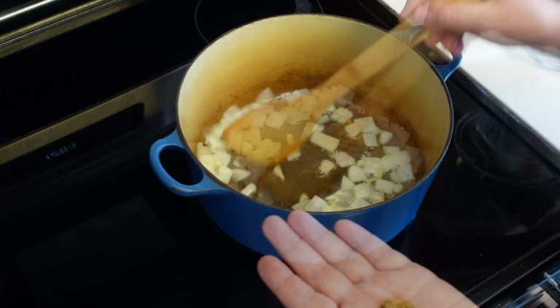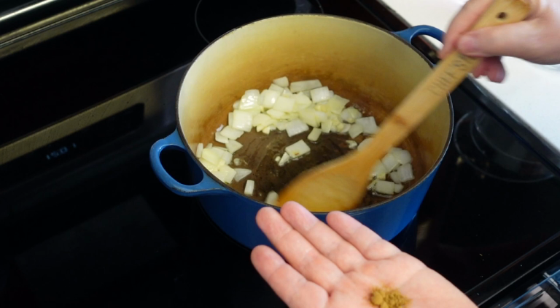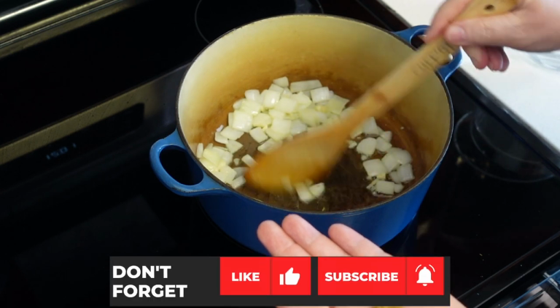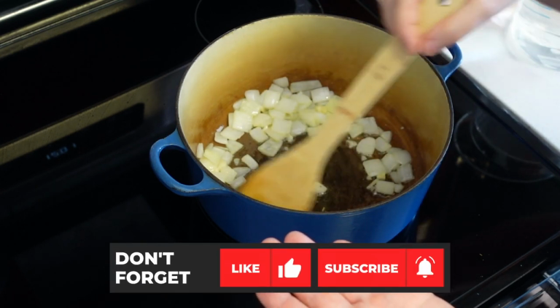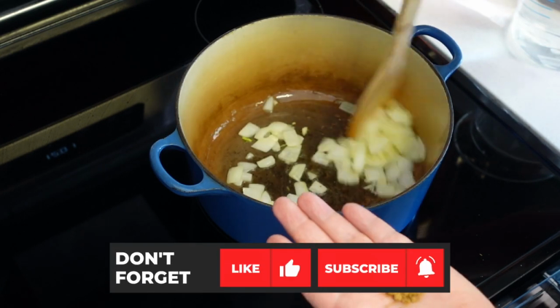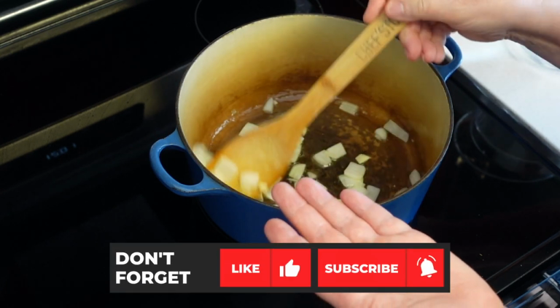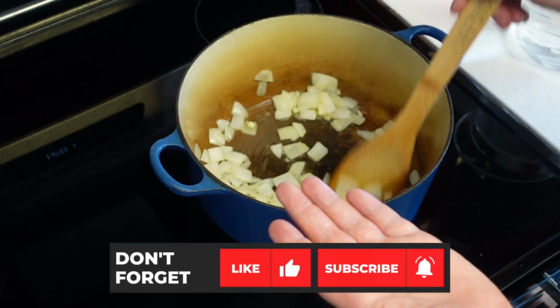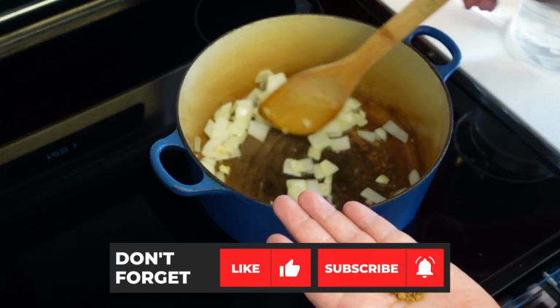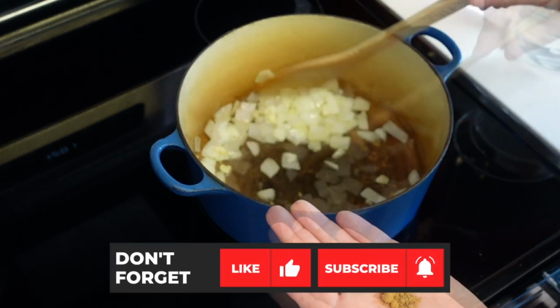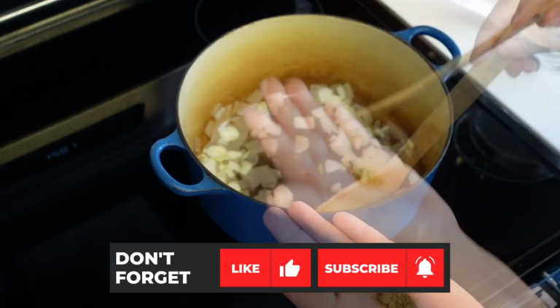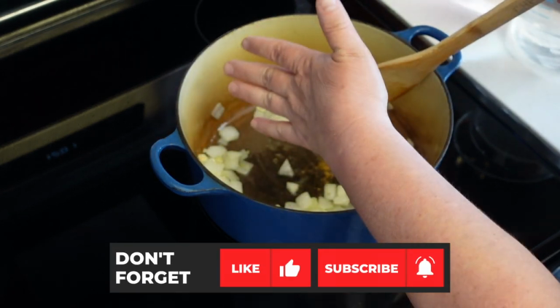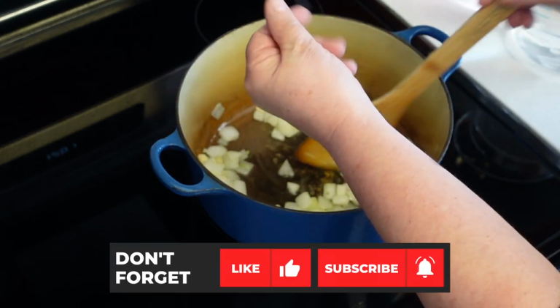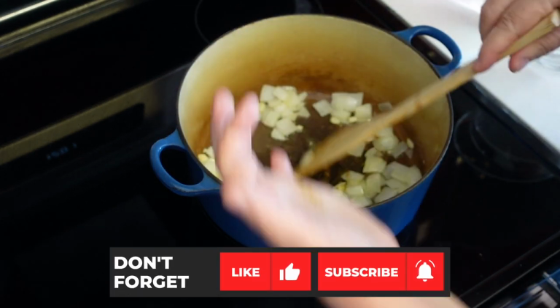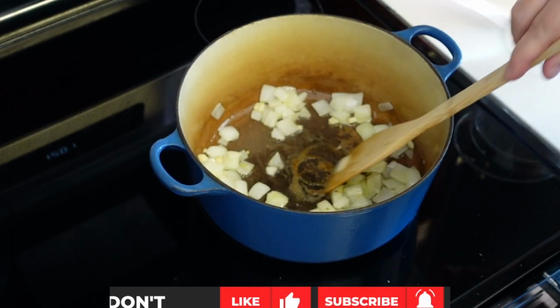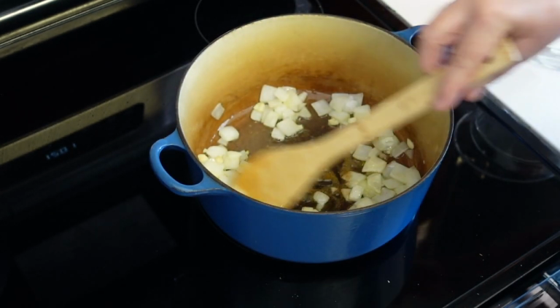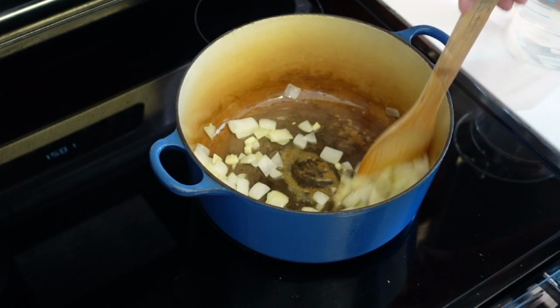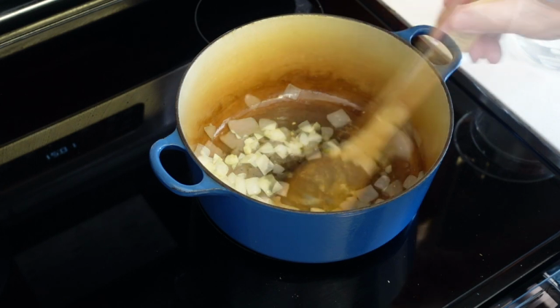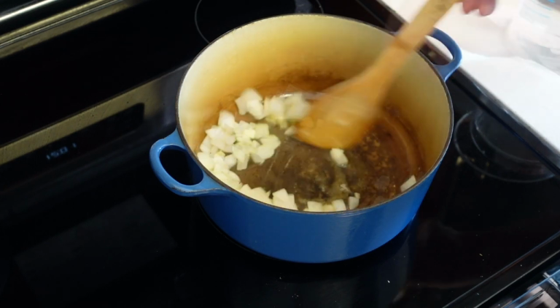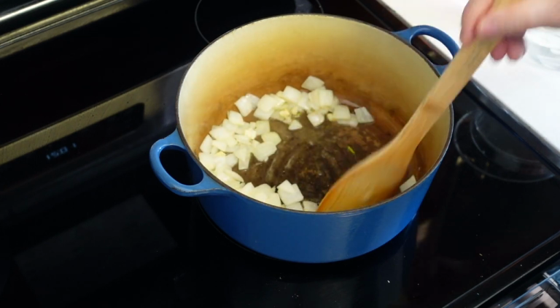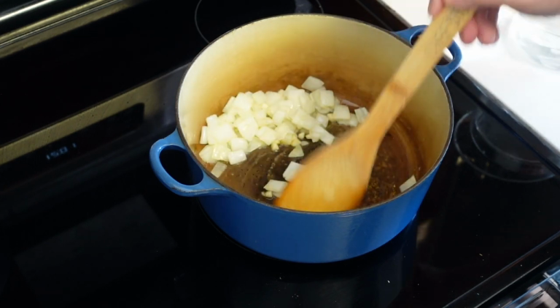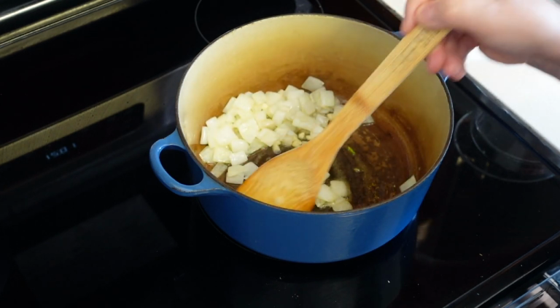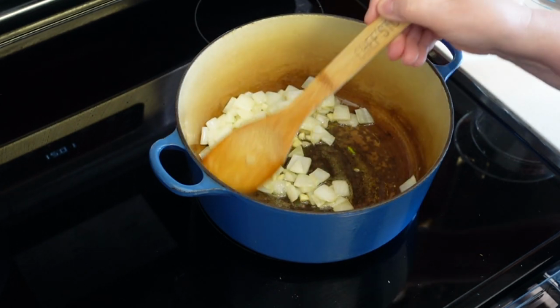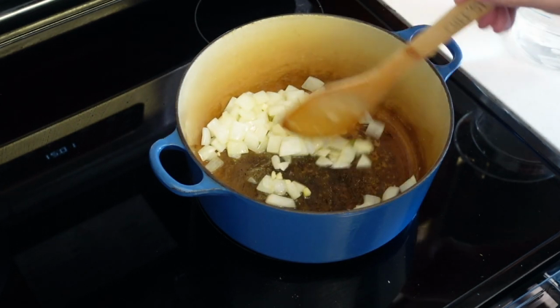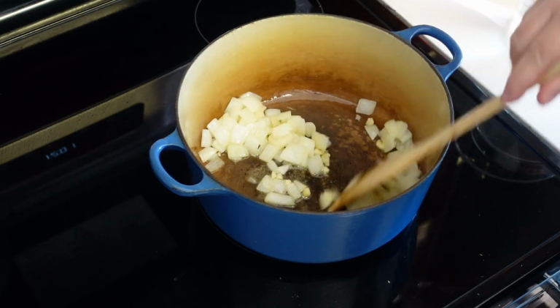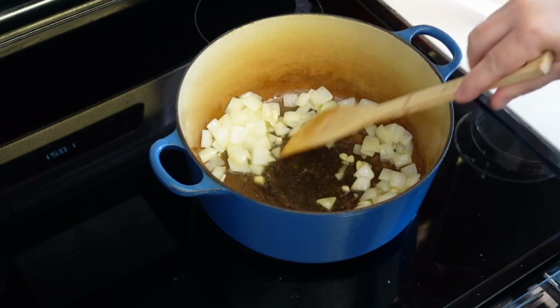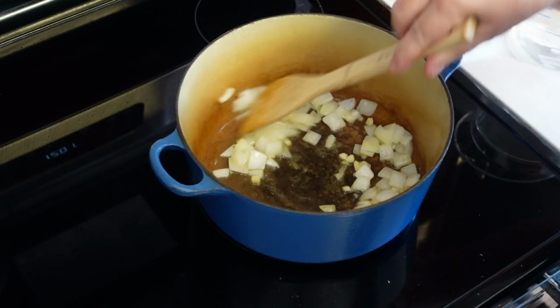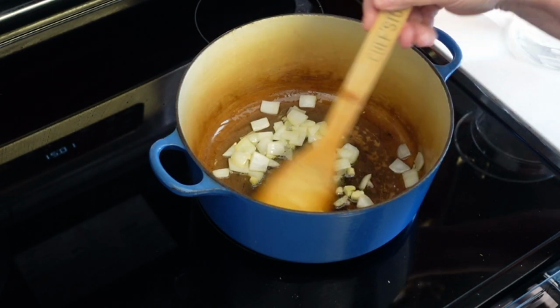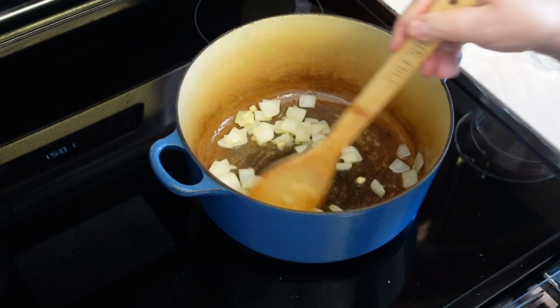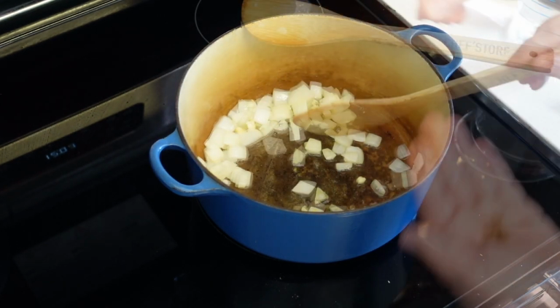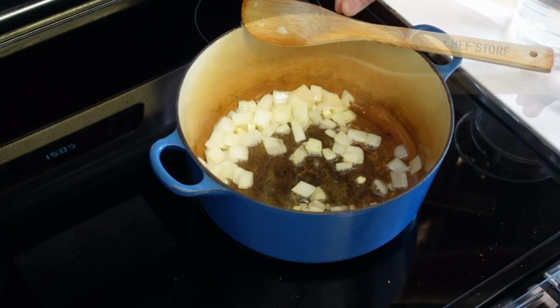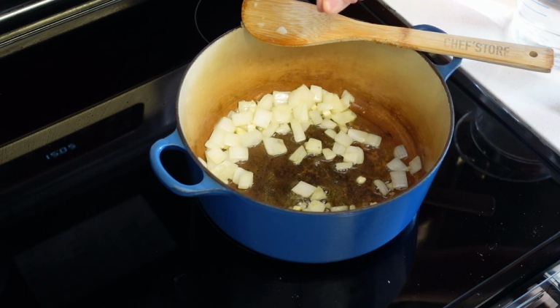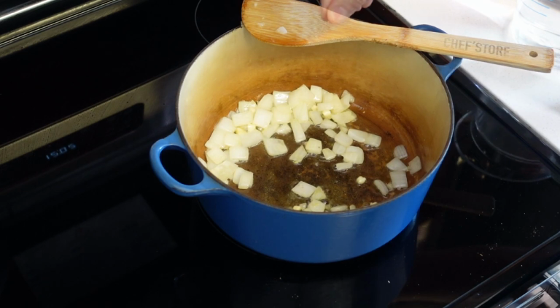I'm going to add about a quarter teaspoon of ground cumin. And a pinch of nutmeg.